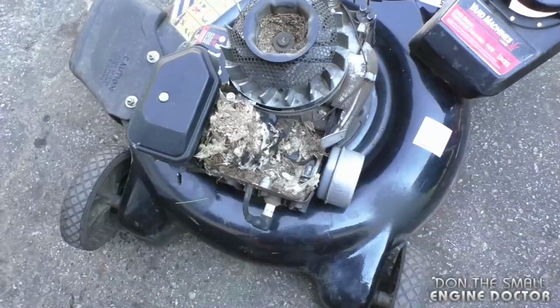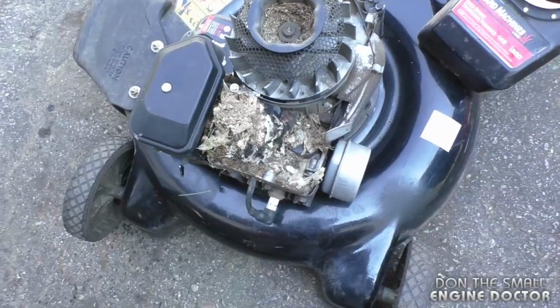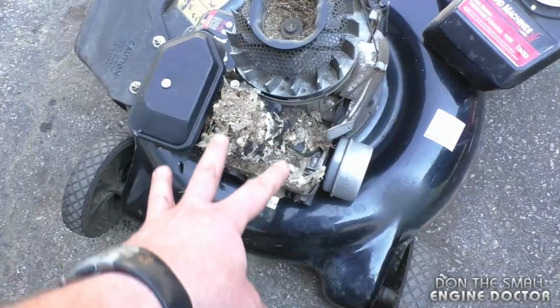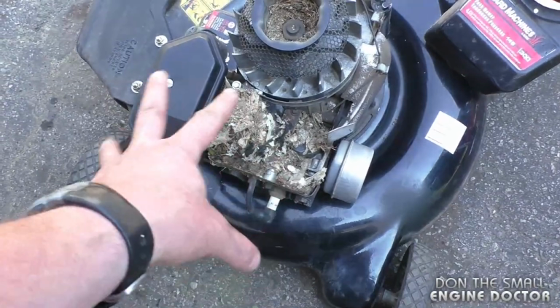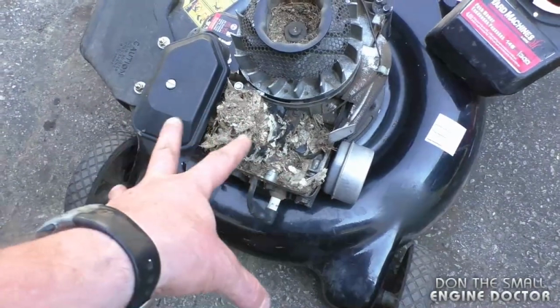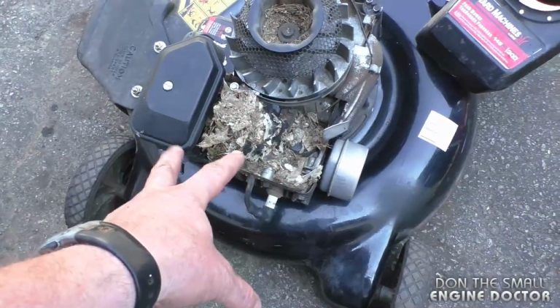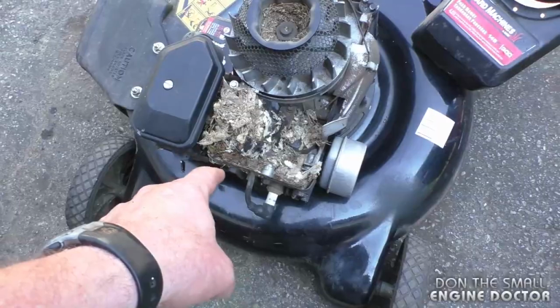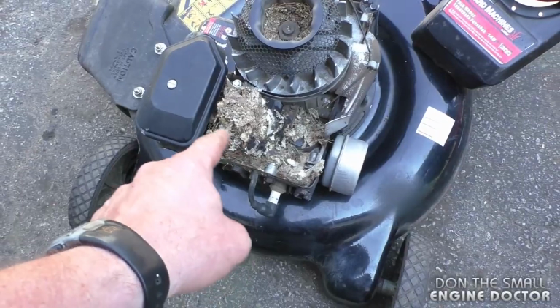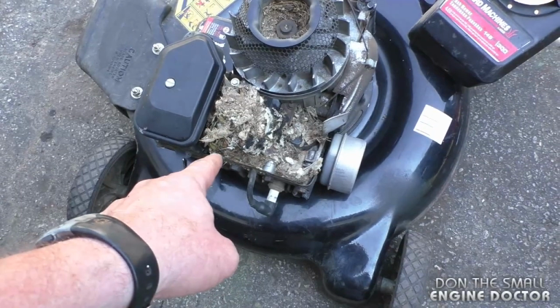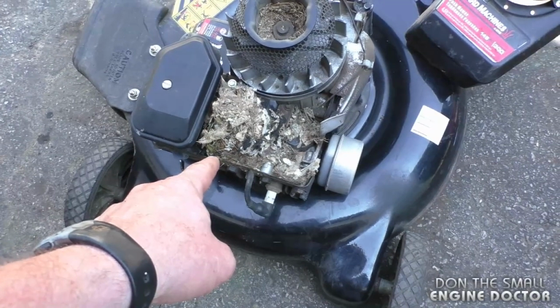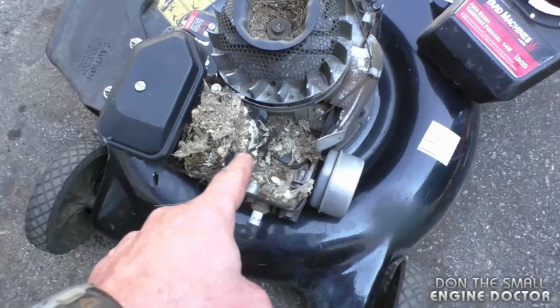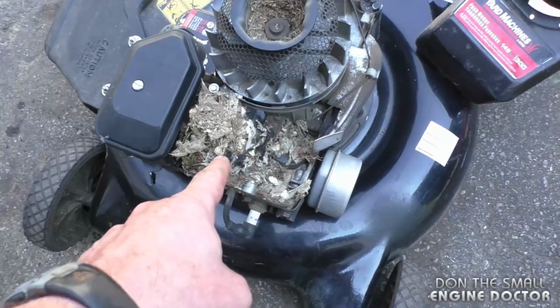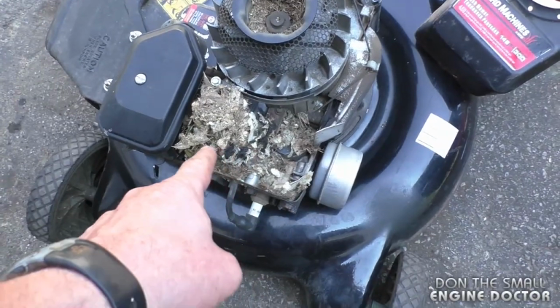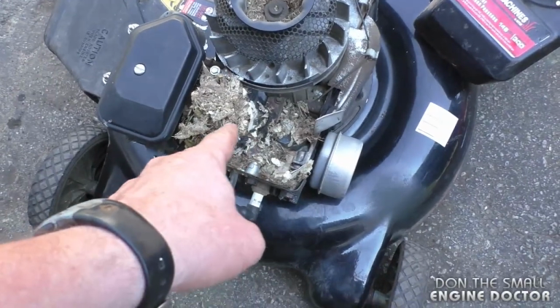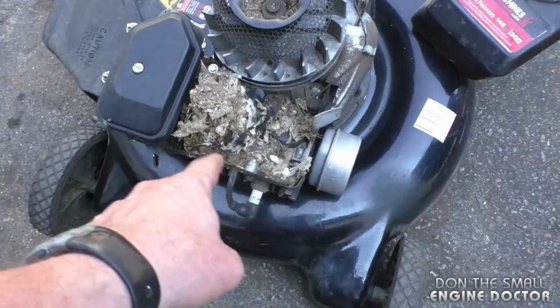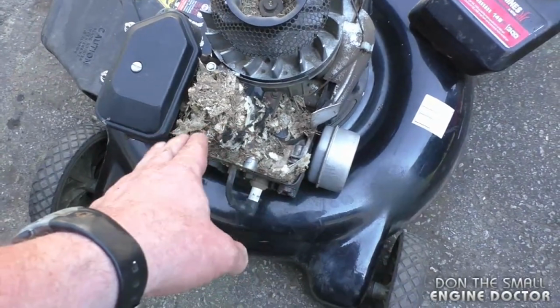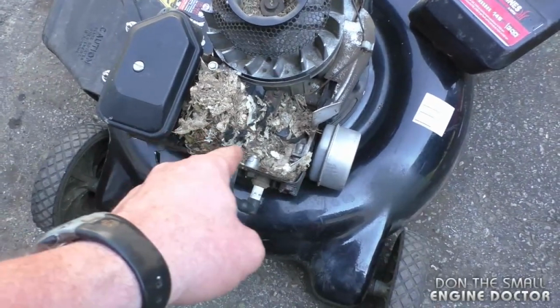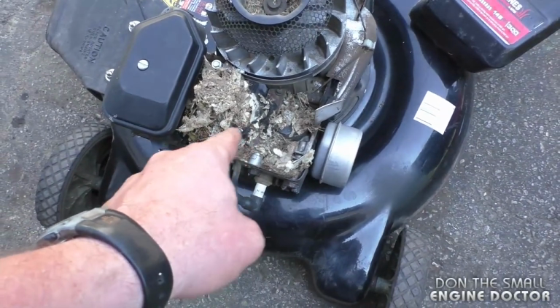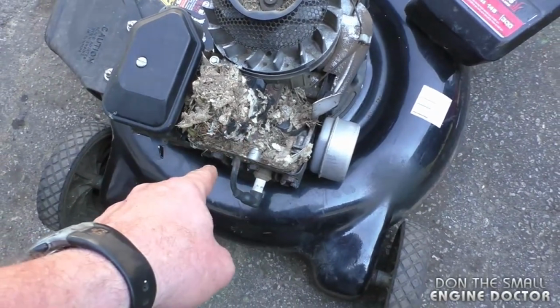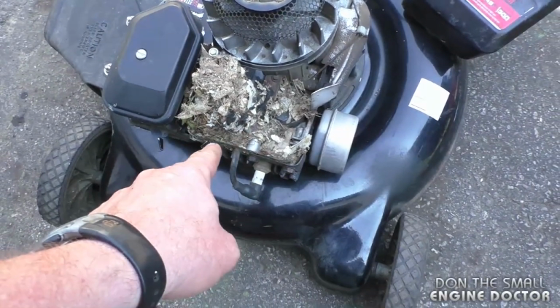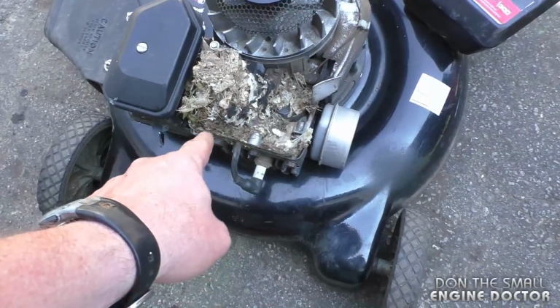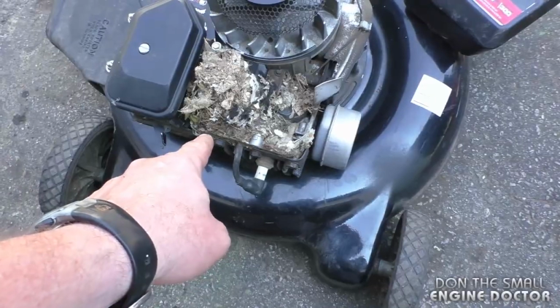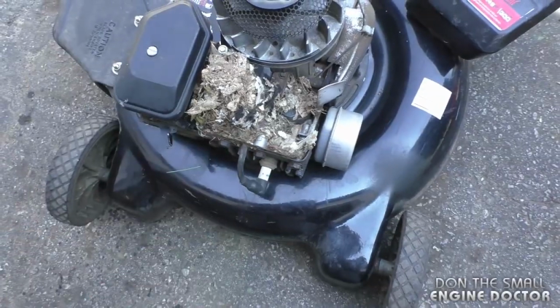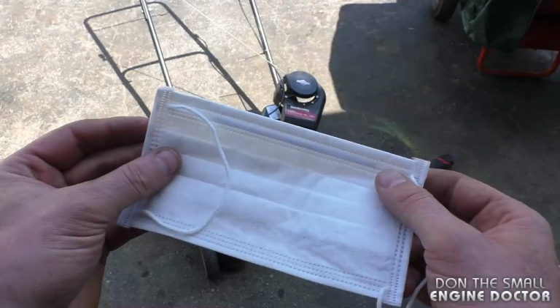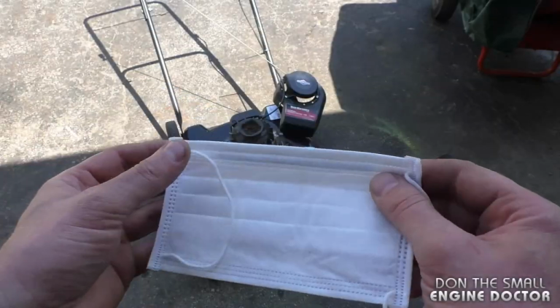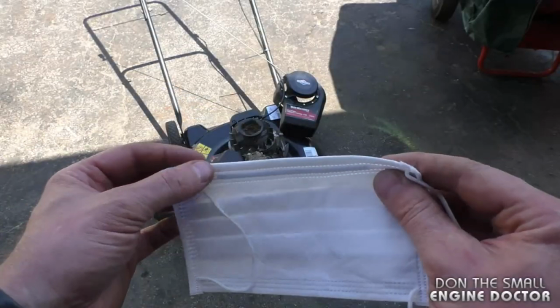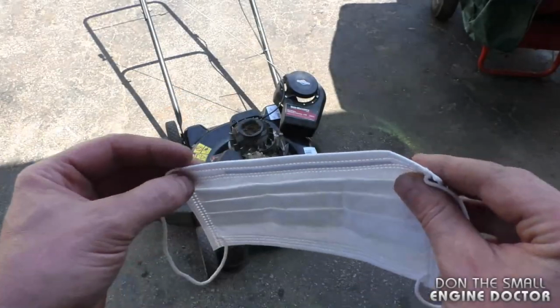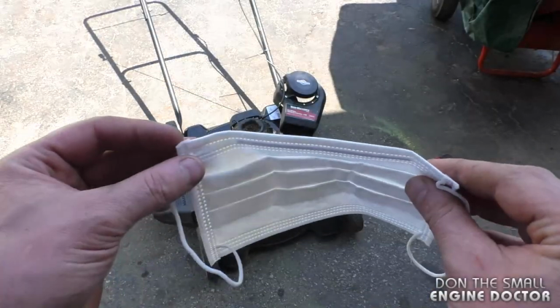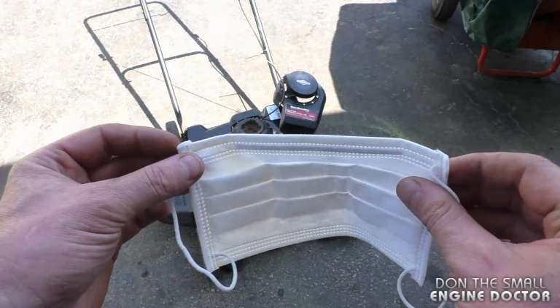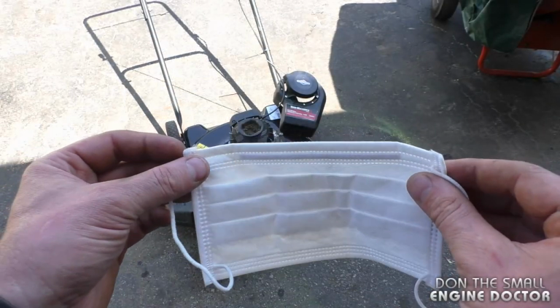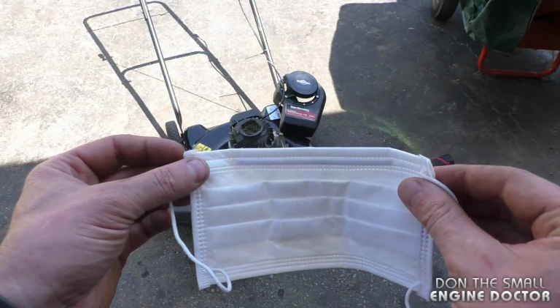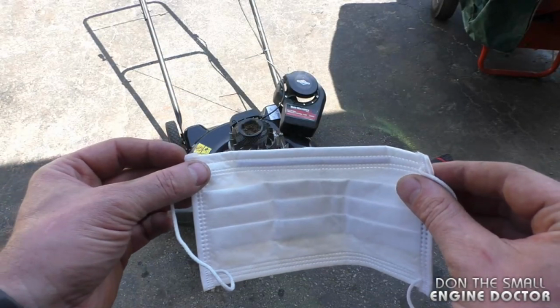What you might want to do before you air blow this is put on a face mask. You don't want to be breathing in the excrement from the mice that's in the nest. I'll be wearing a mask like this, and you can also wear safety glasses.